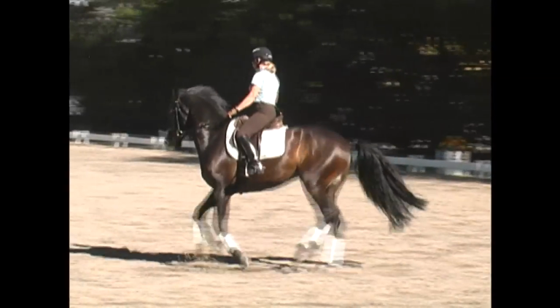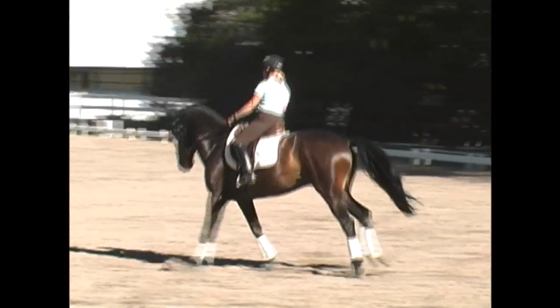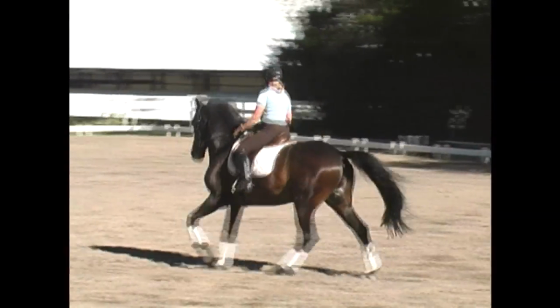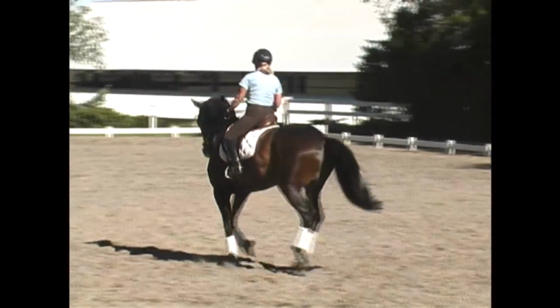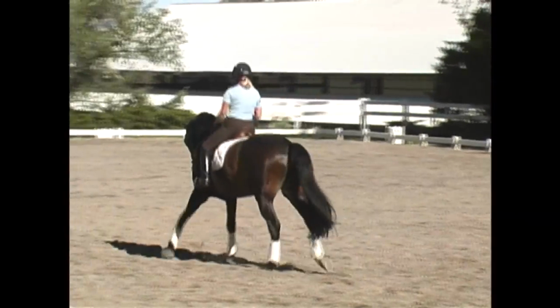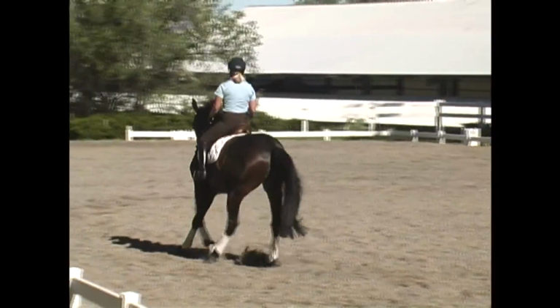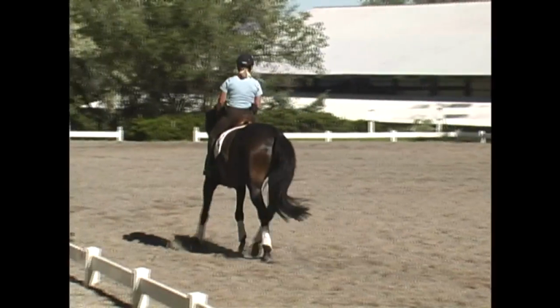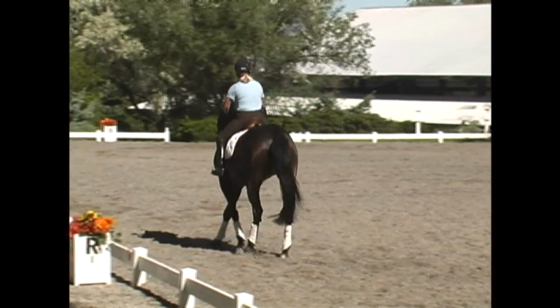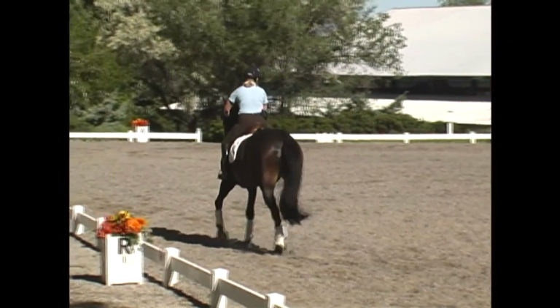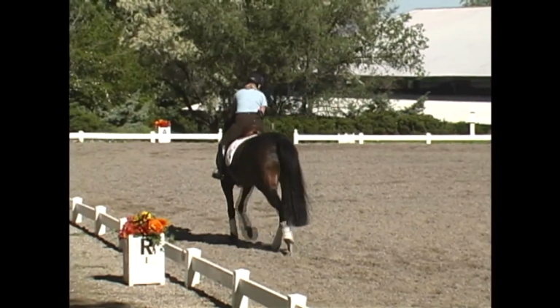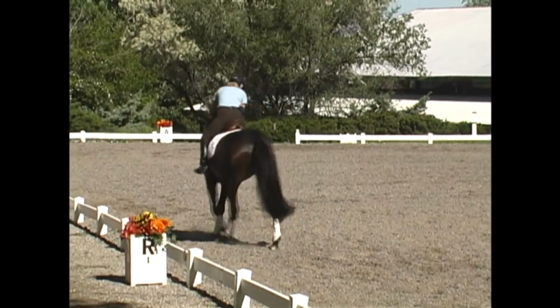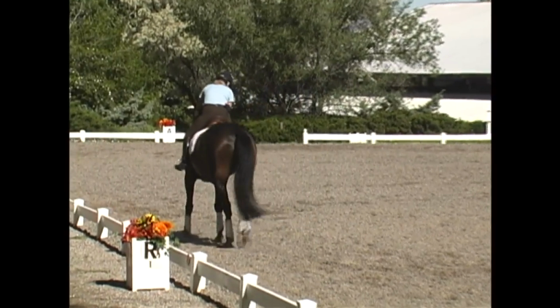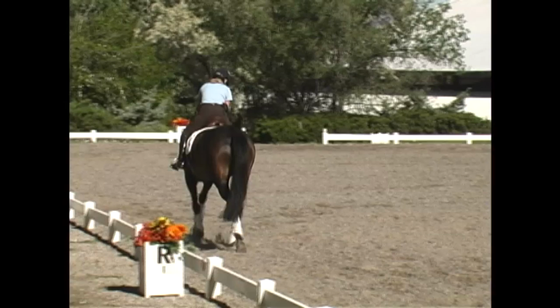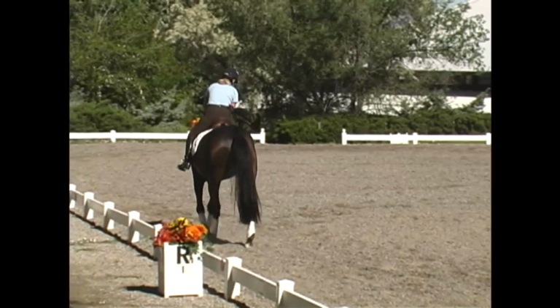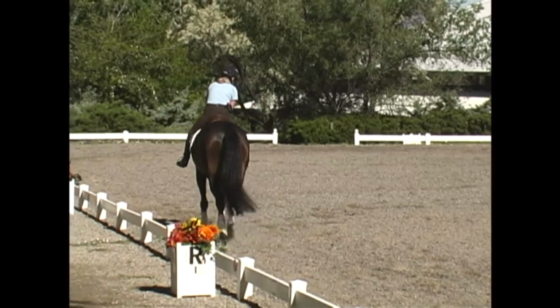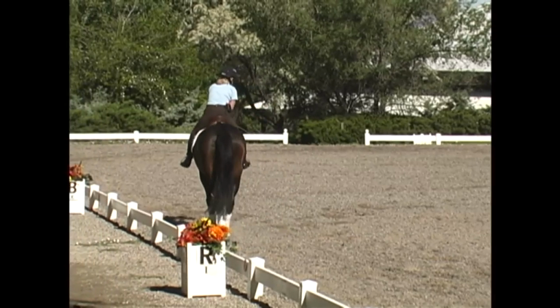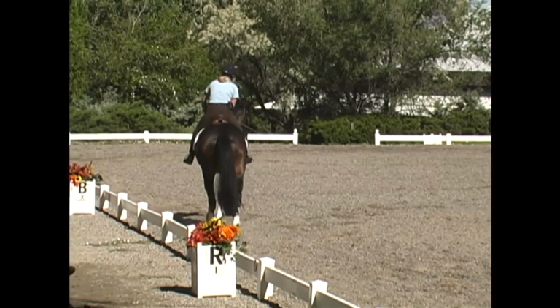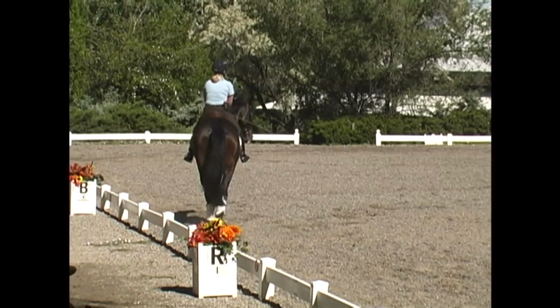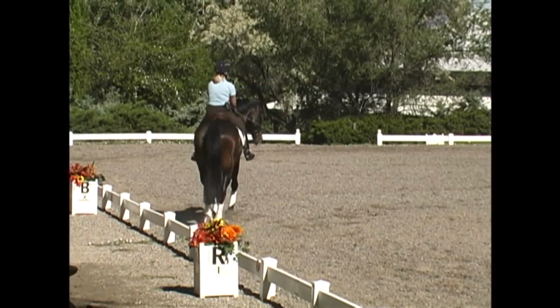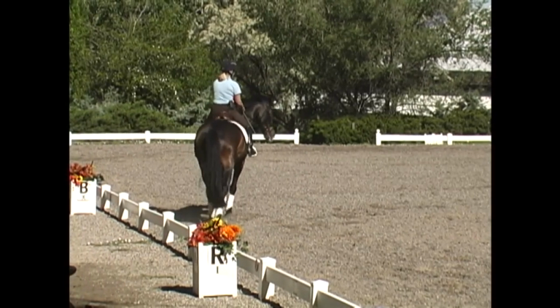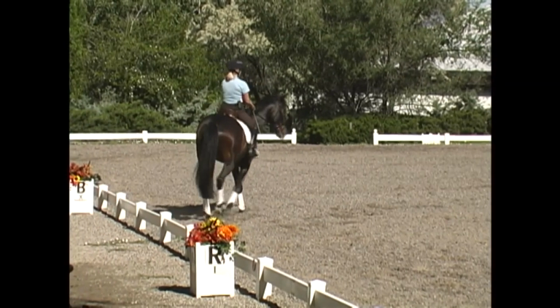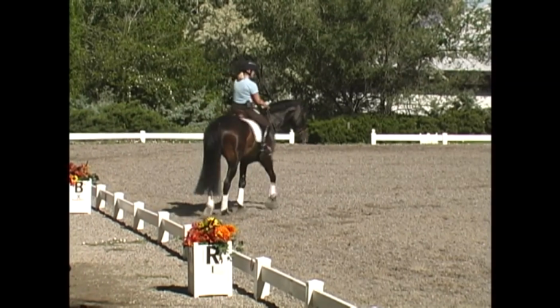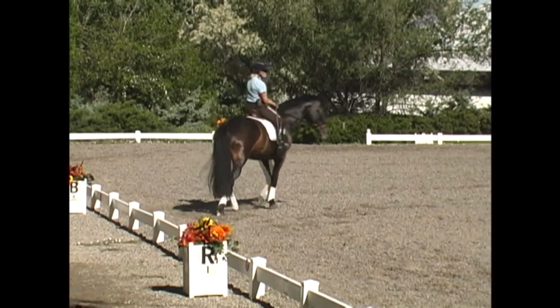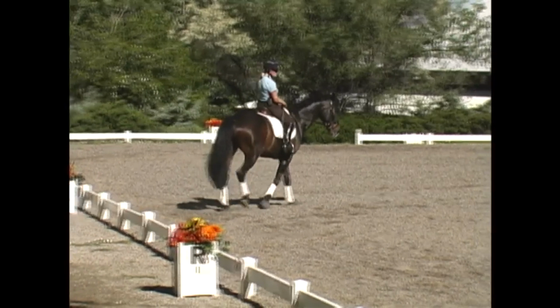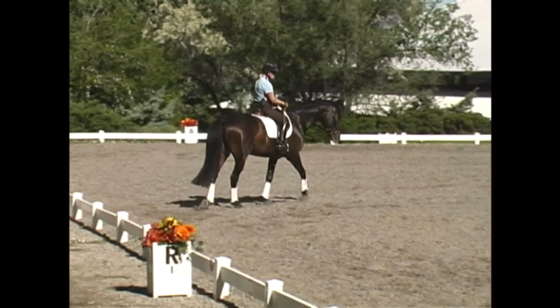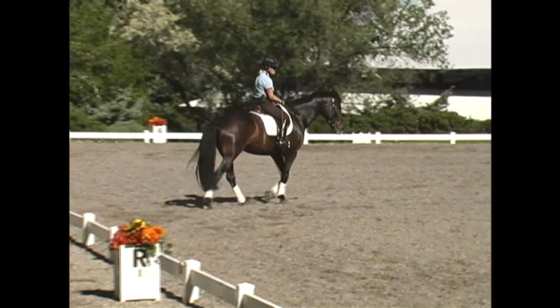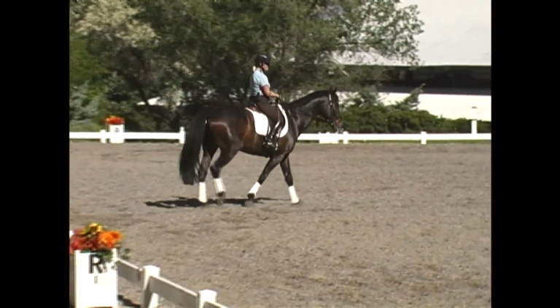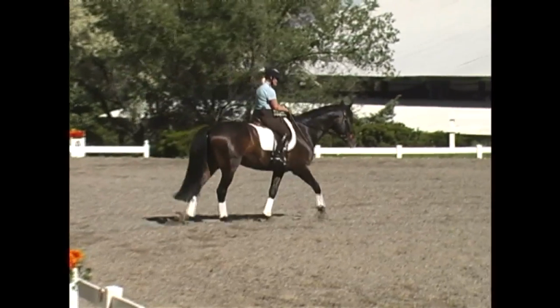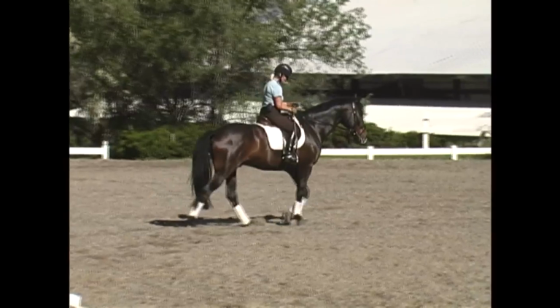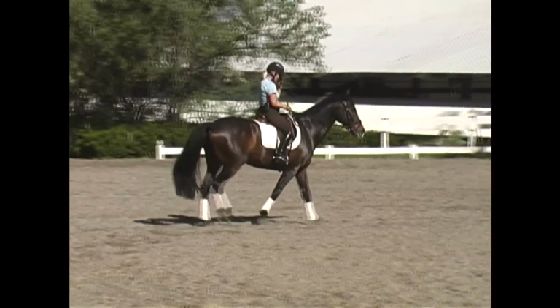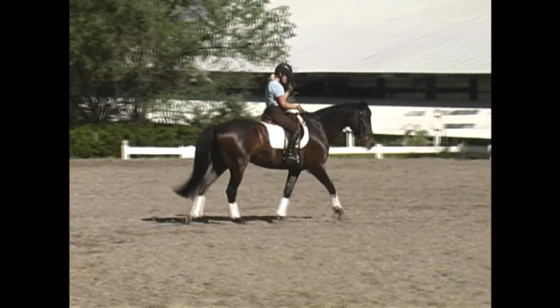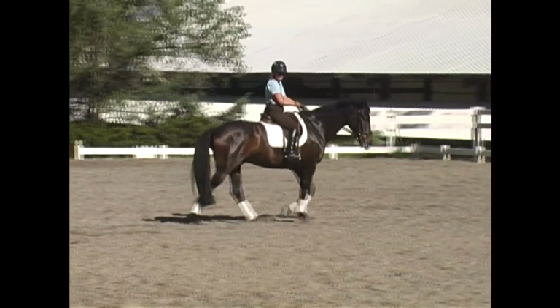When she feels a couple good steps and that softer connection on the right side, she walks and praises him. This preparation — the respect of that right leg and the suppleness on the right rein — is the most important thing before she ever asks for a change.